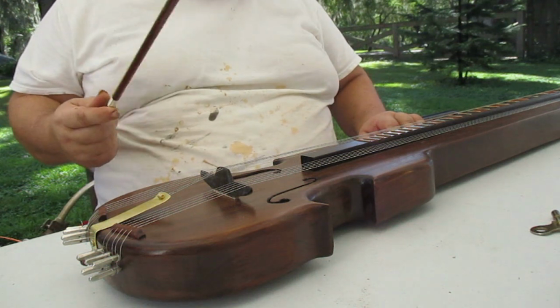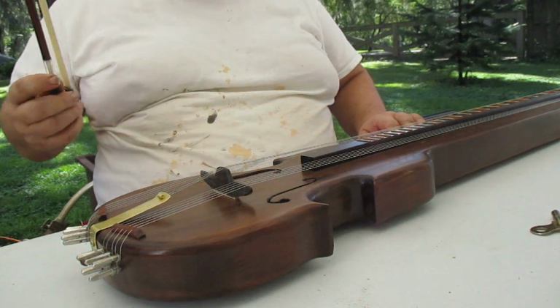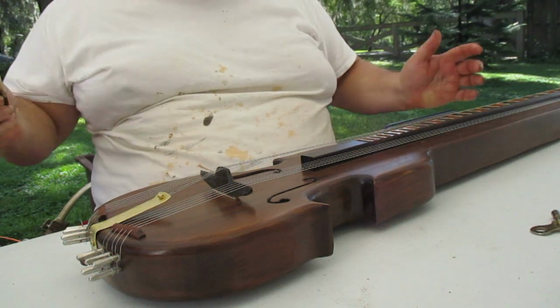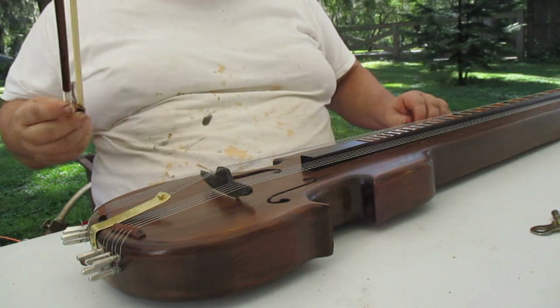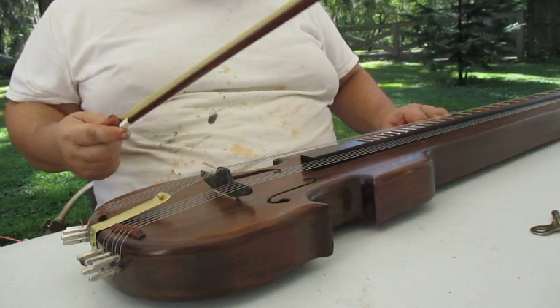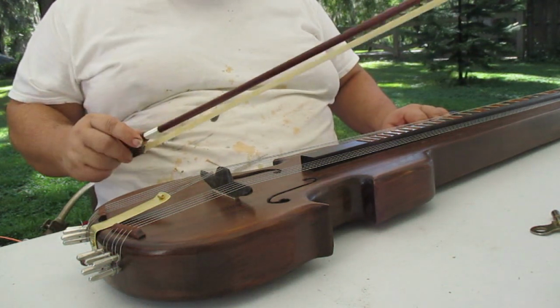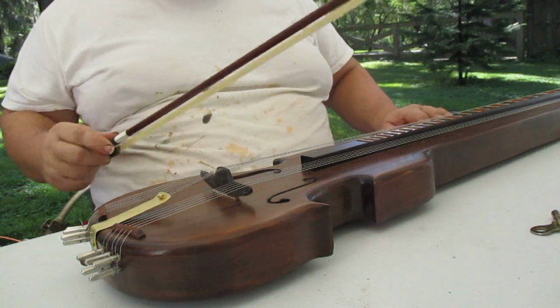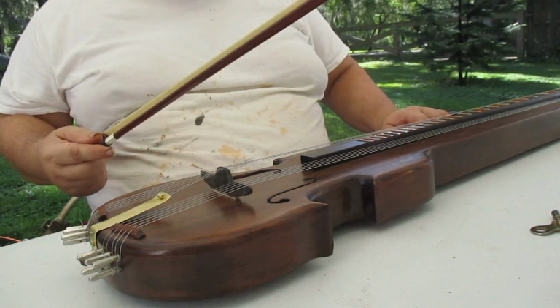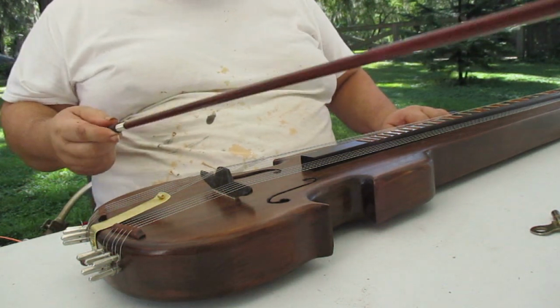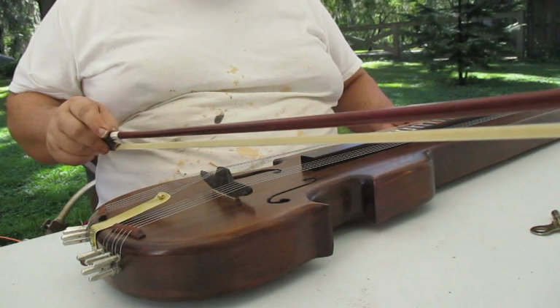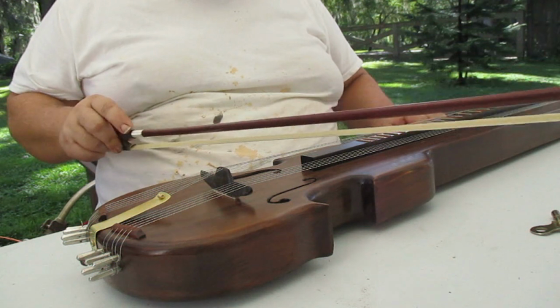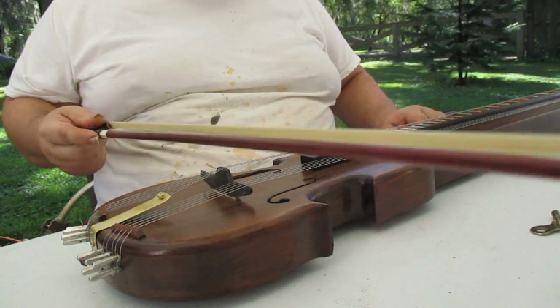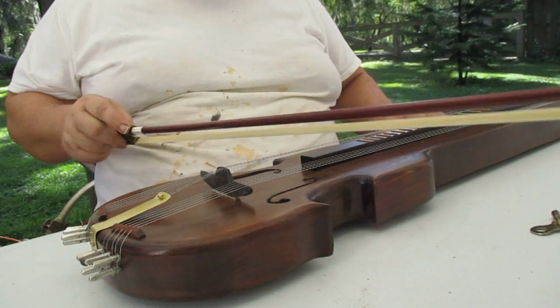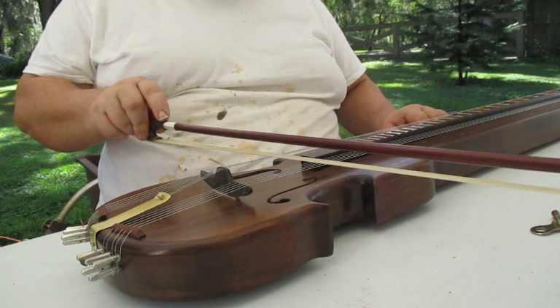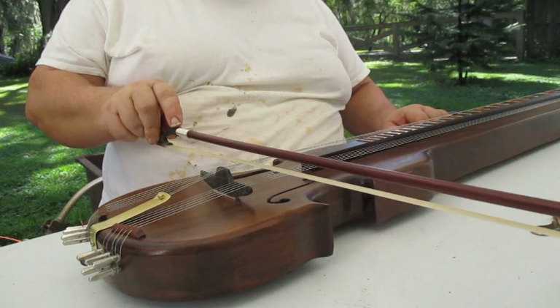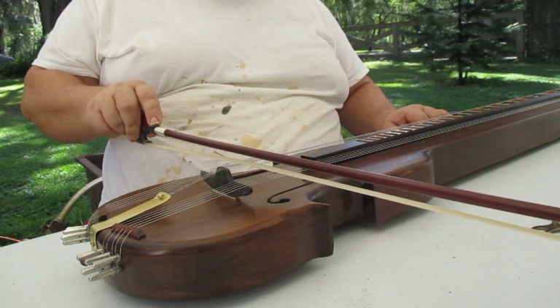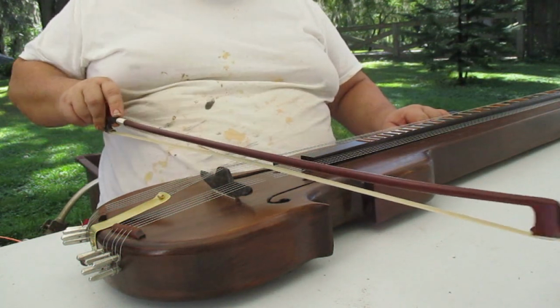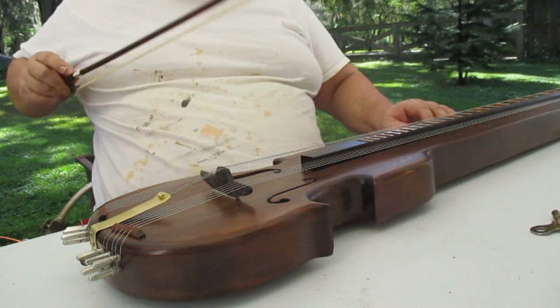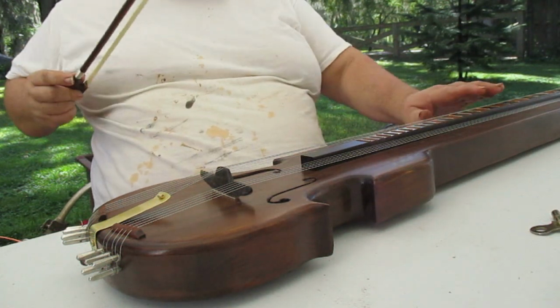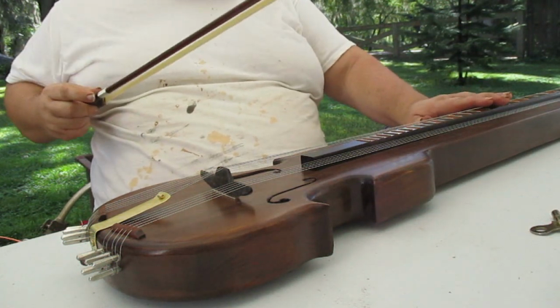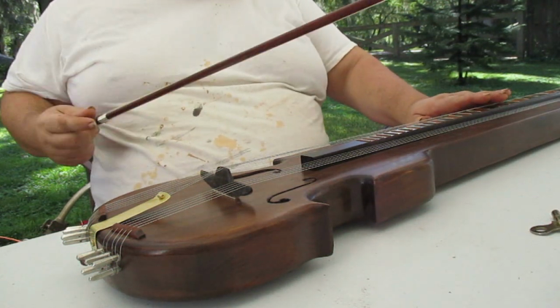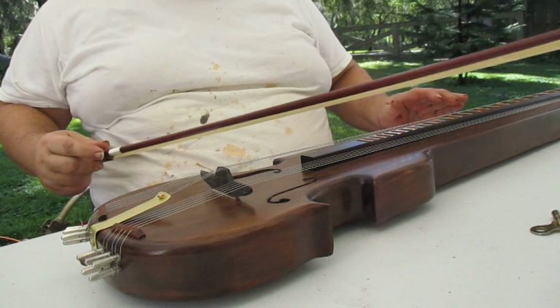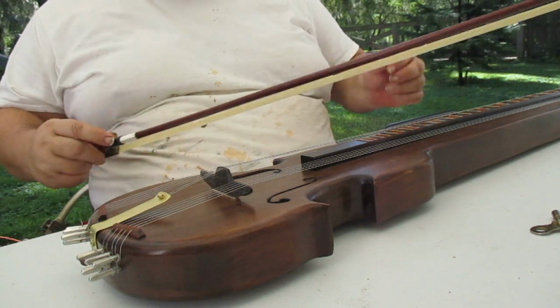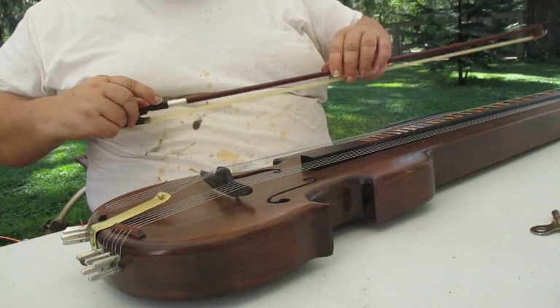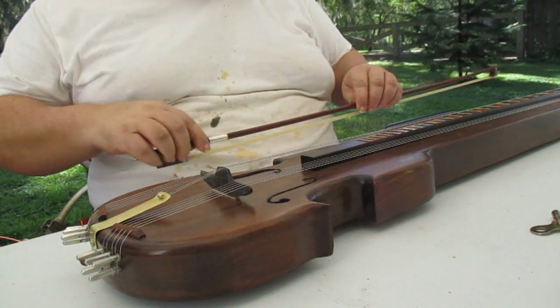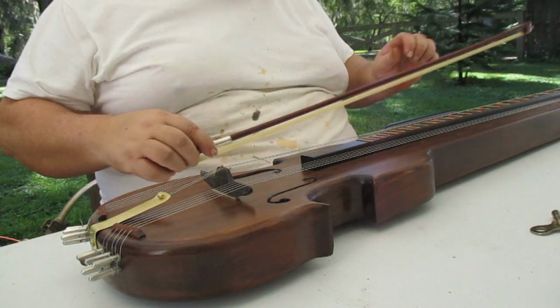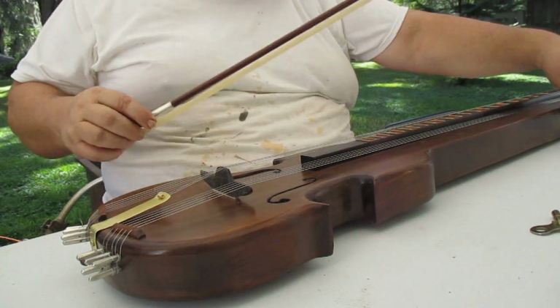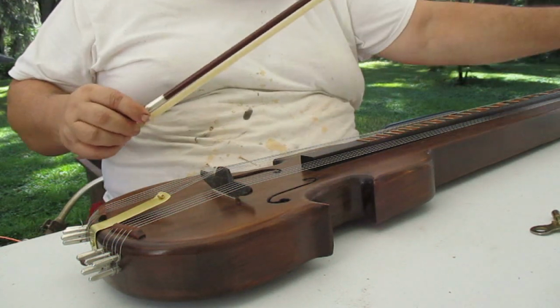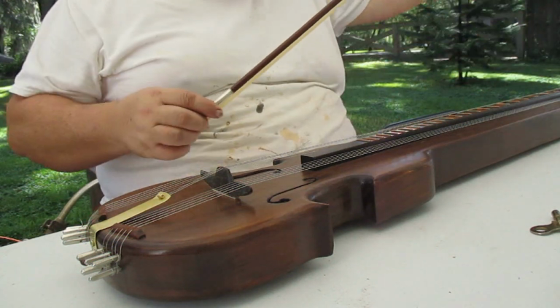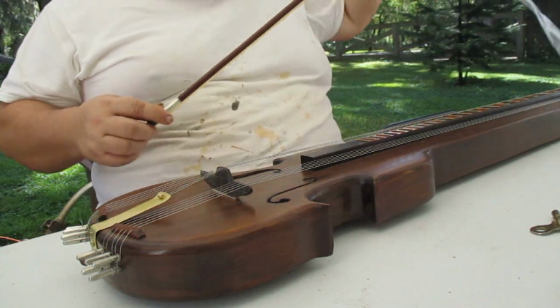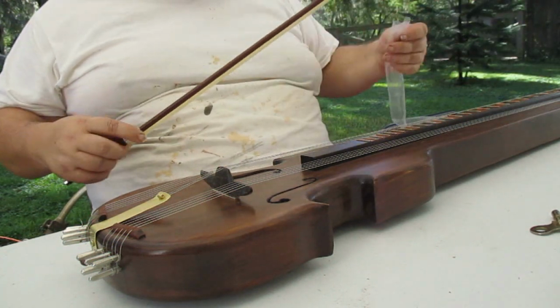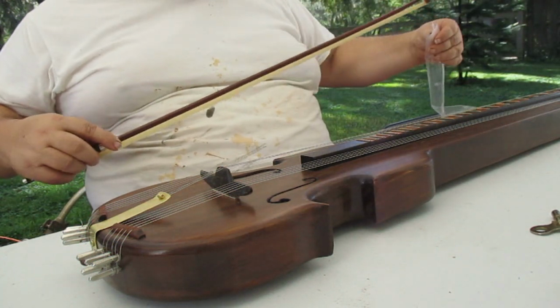I've said before I'm not a violinist. I barely know how to use the bow to make noise. In the hands of somebody that knows what they're doing, this would be an angelic instrument.